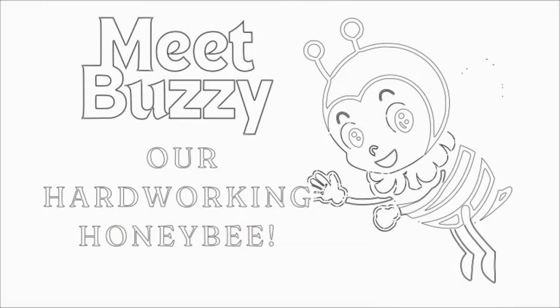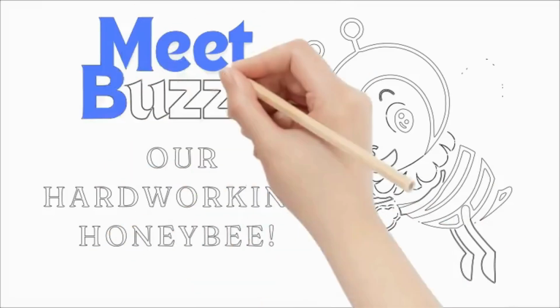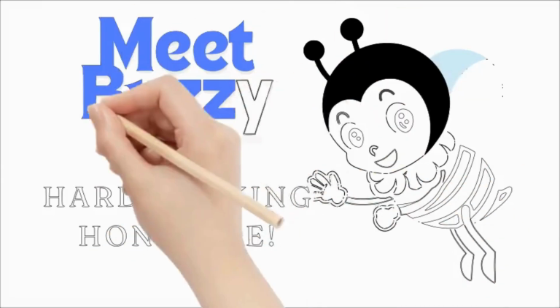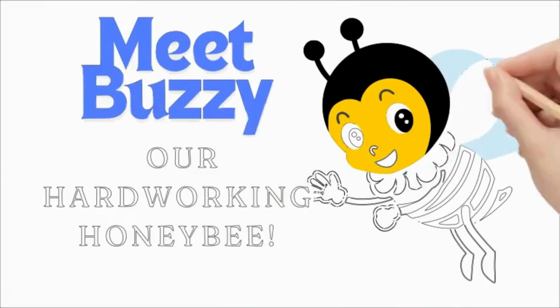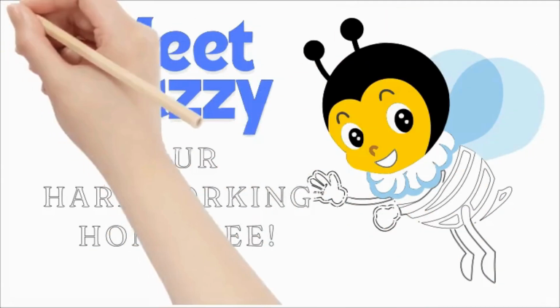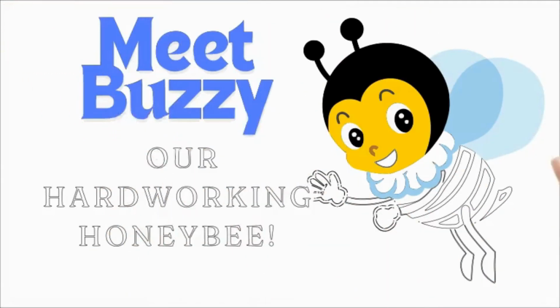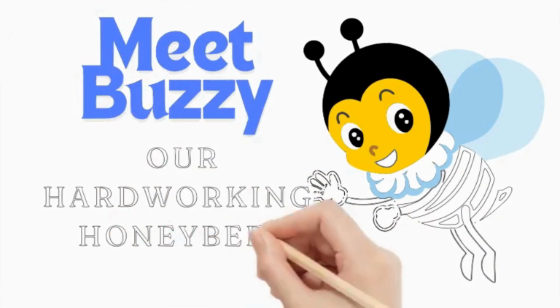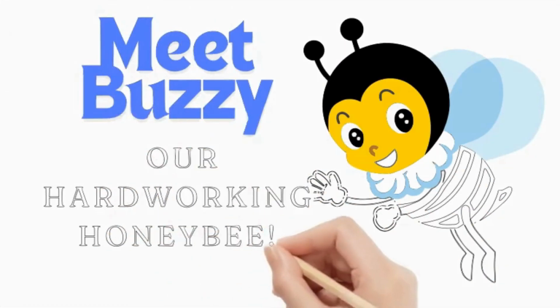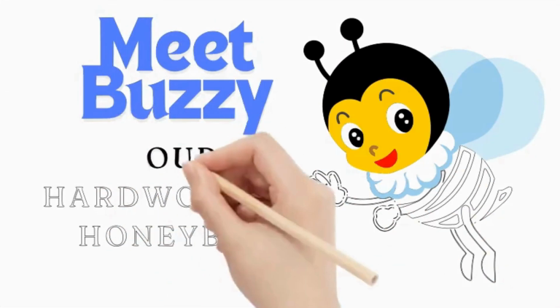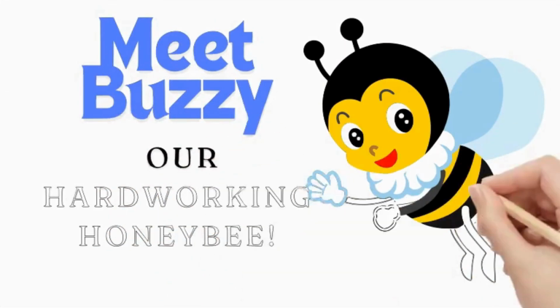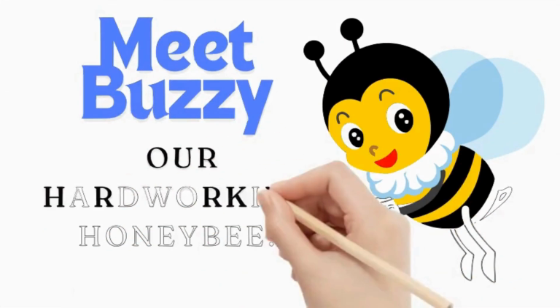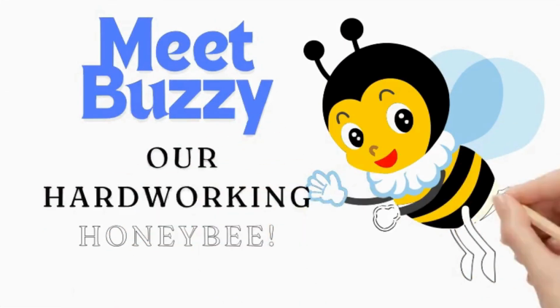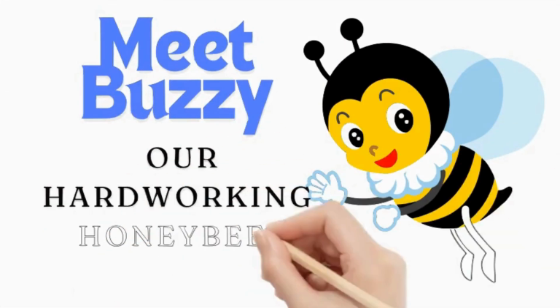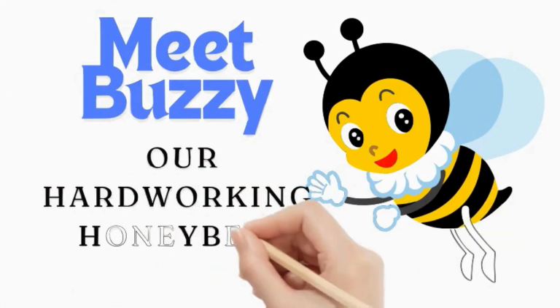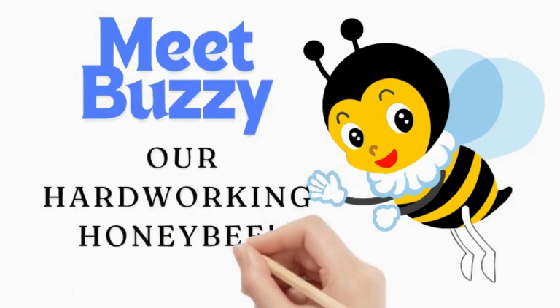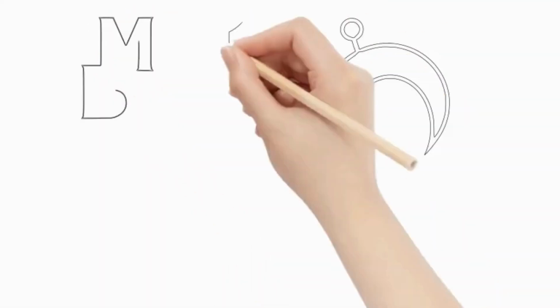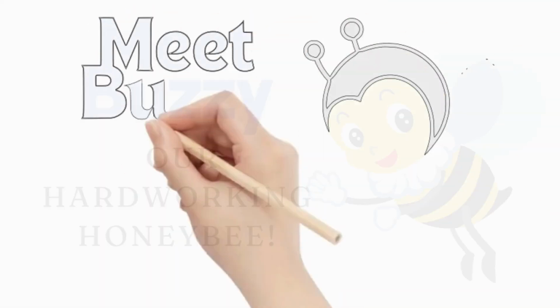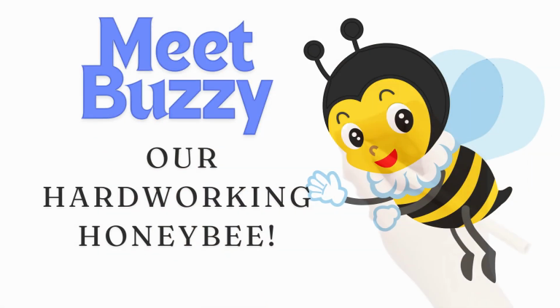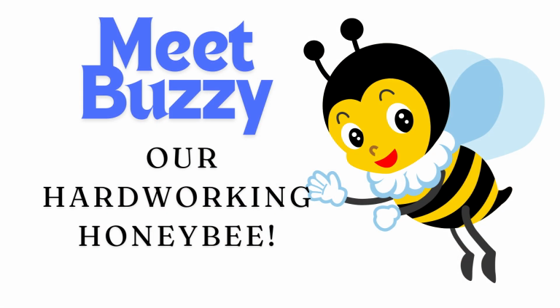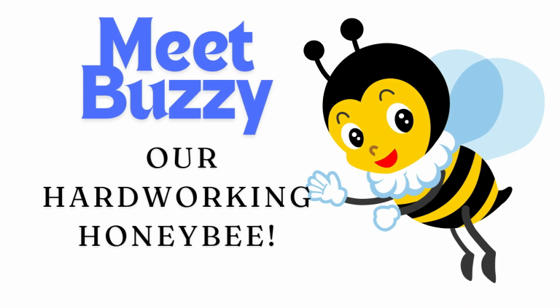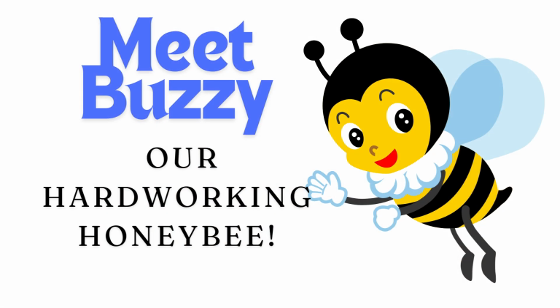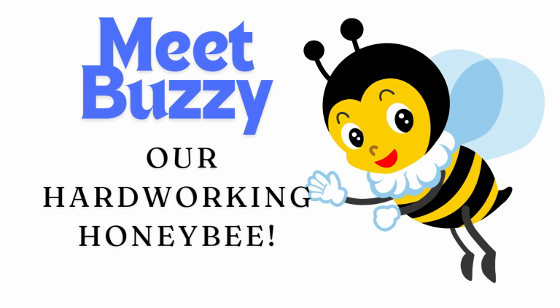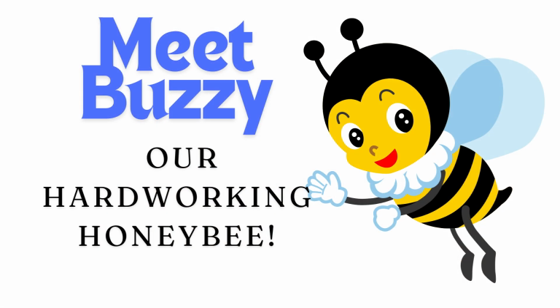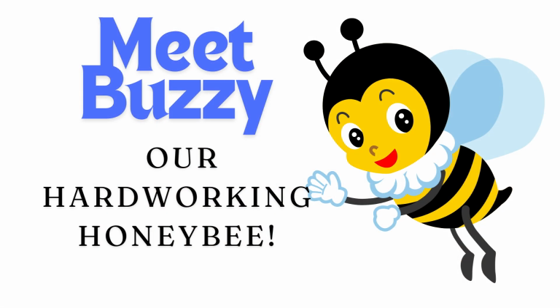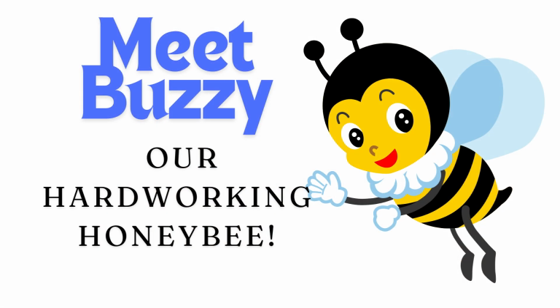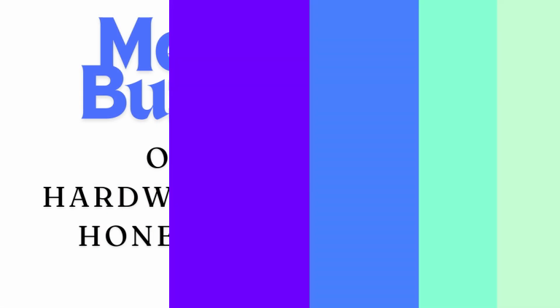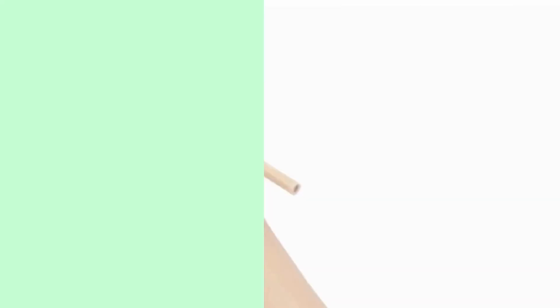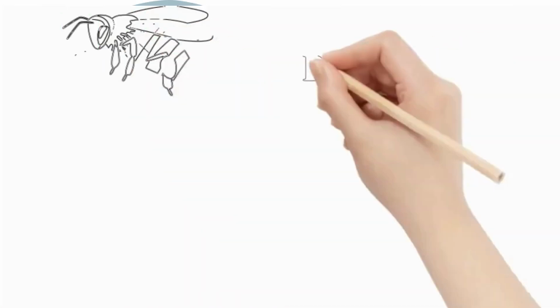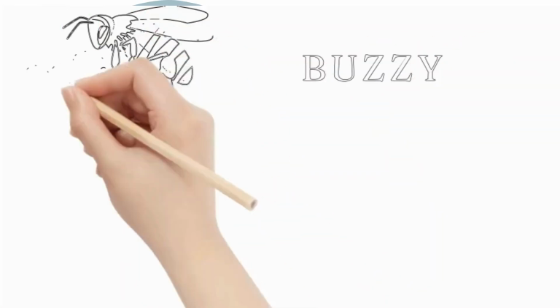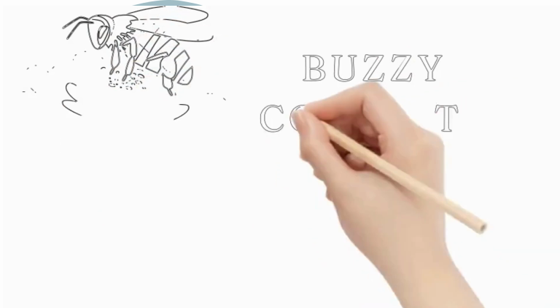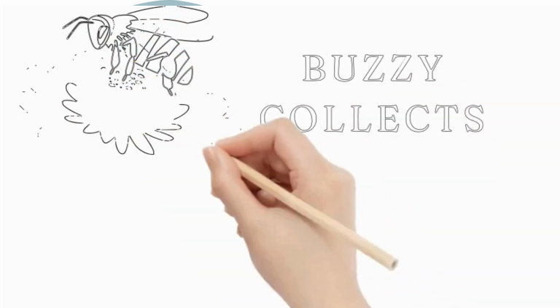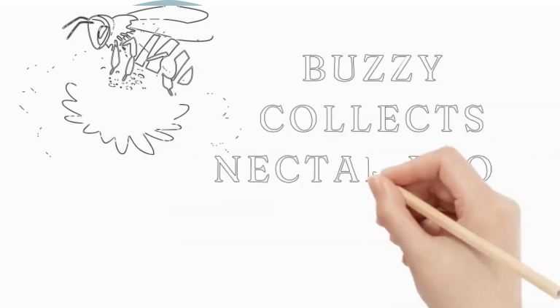Meet Buzzy, a hard-working honeybee. Every morning, she leaves her hive to collect nectar from flowers. Let's follow her on her adventure.